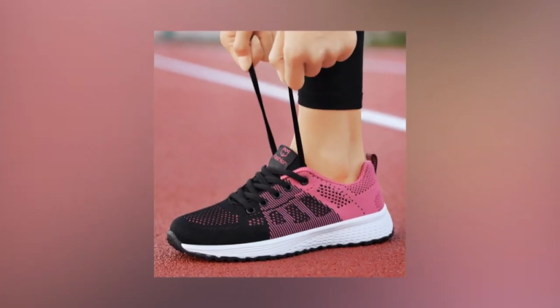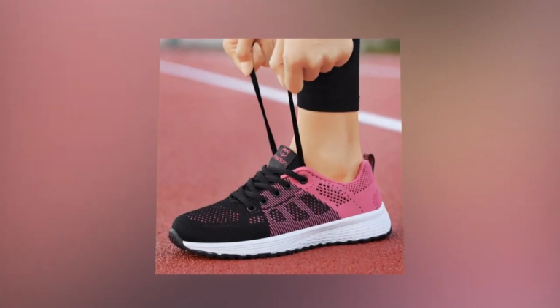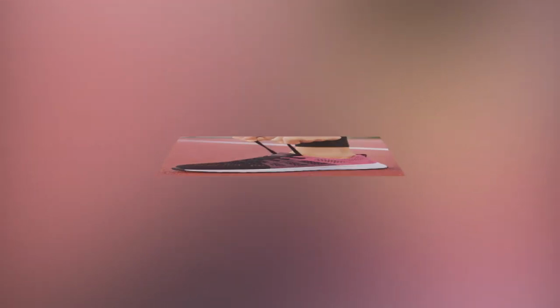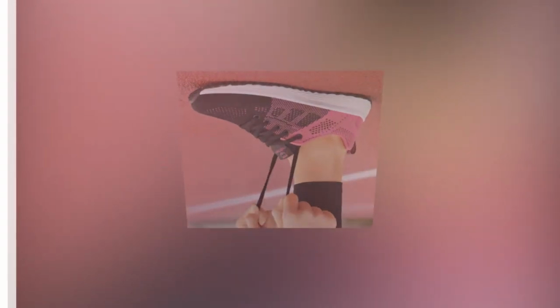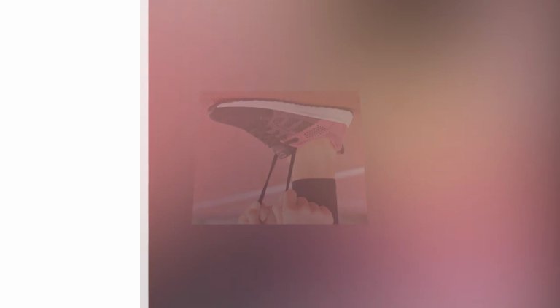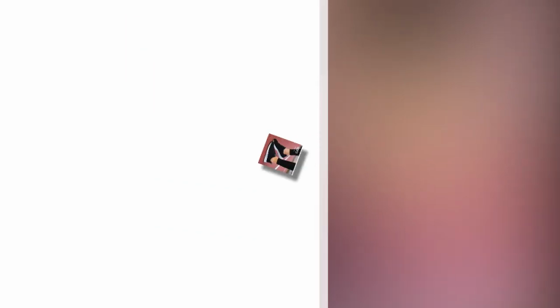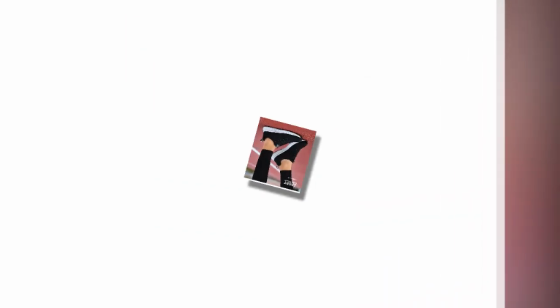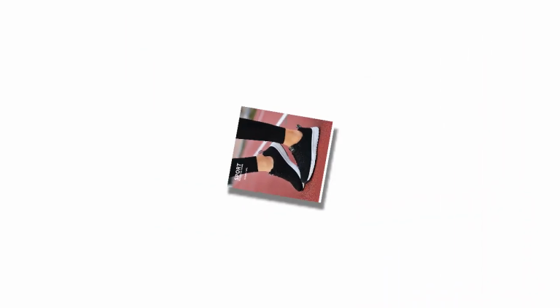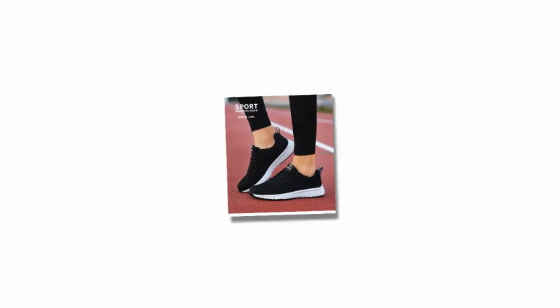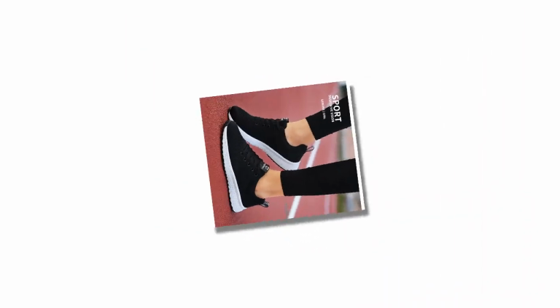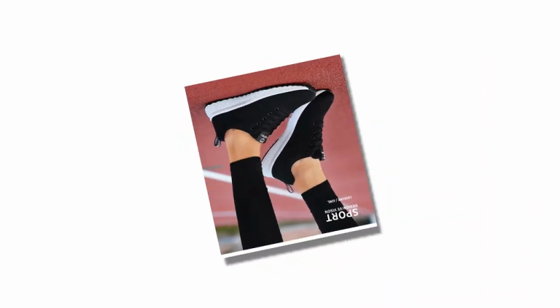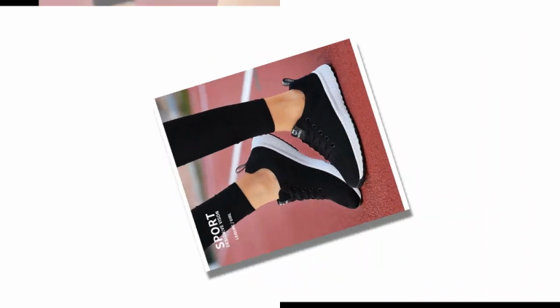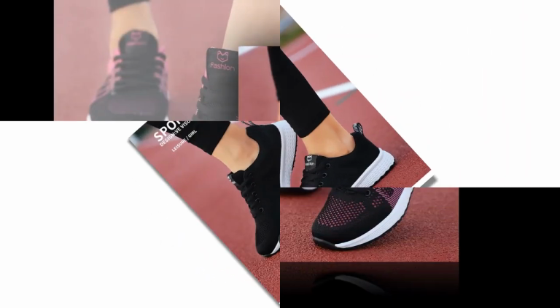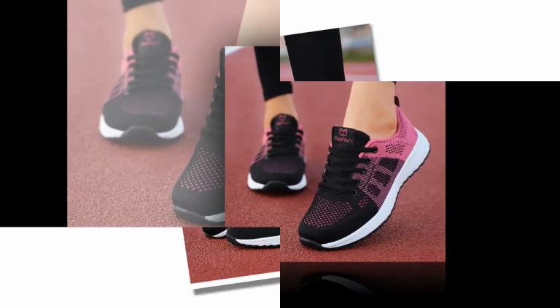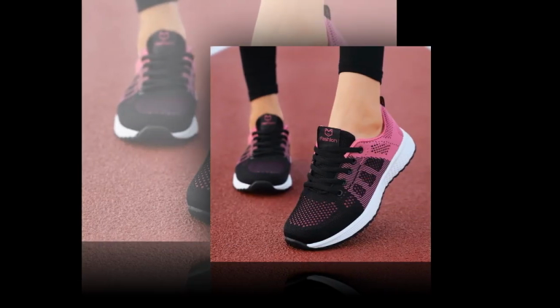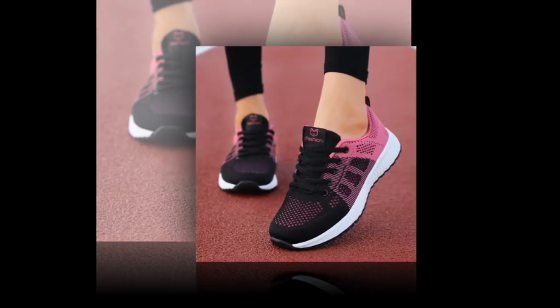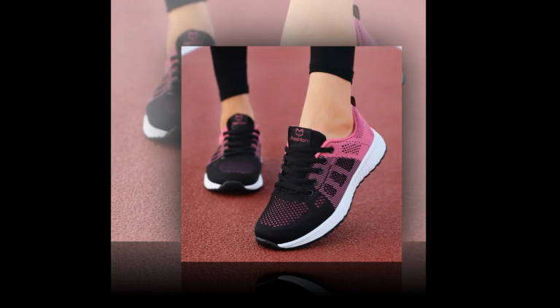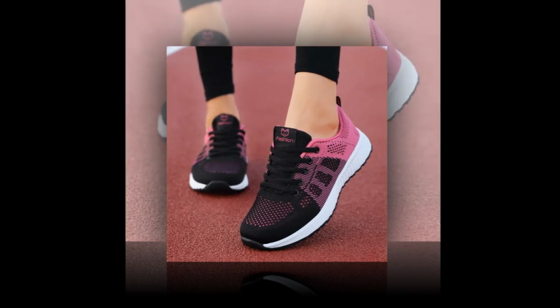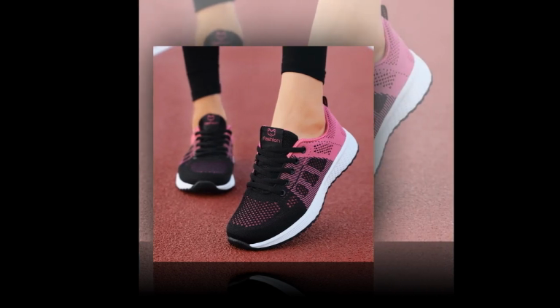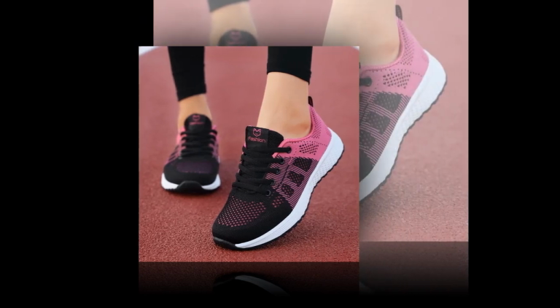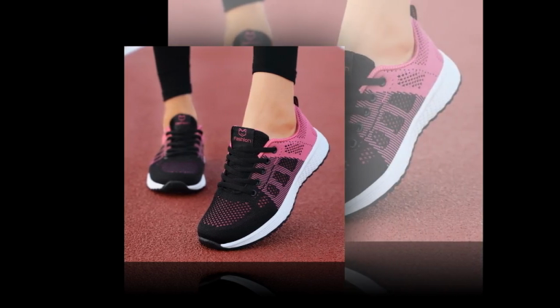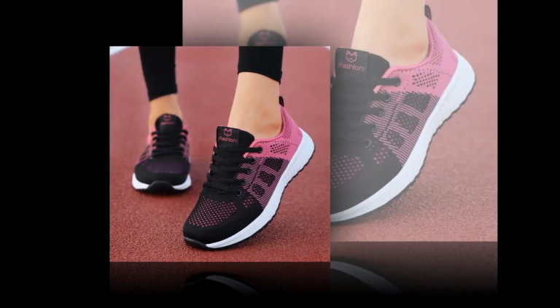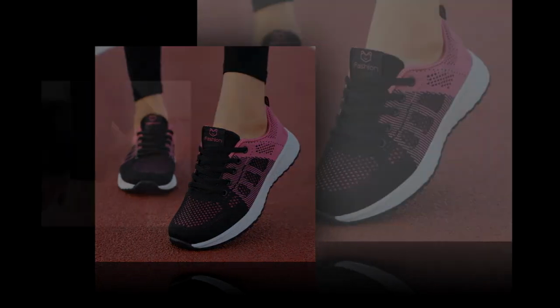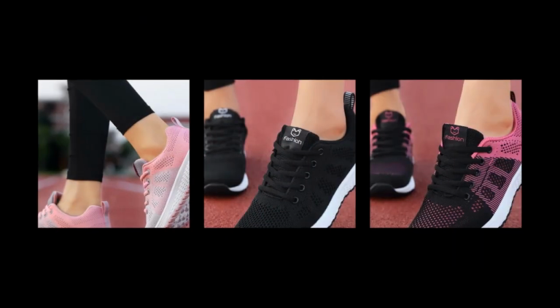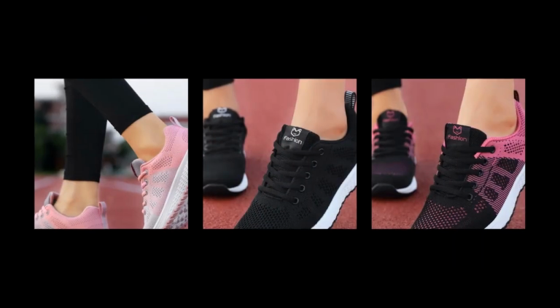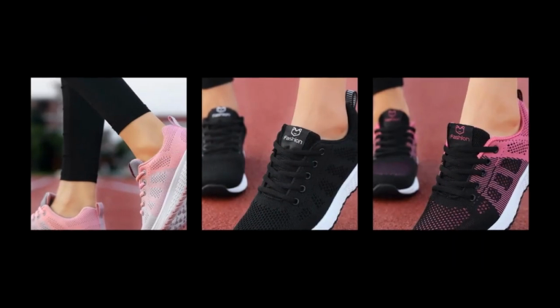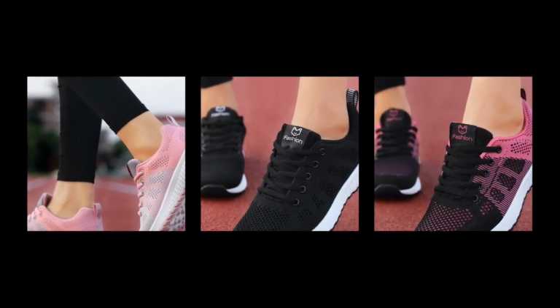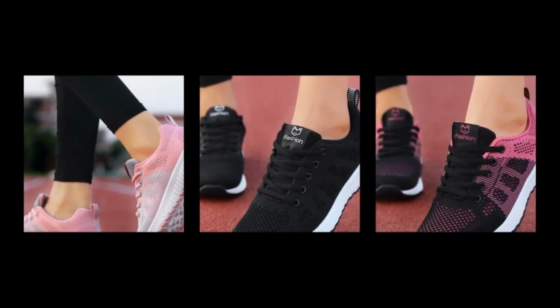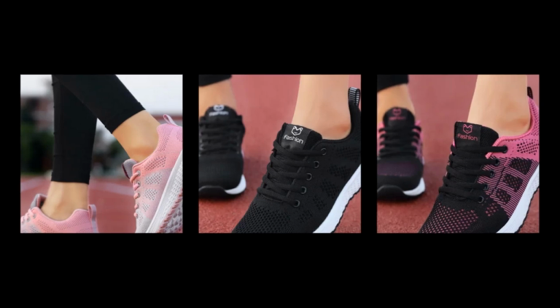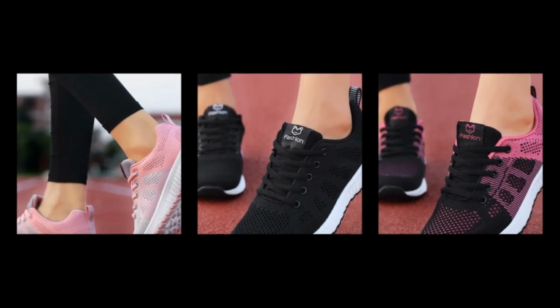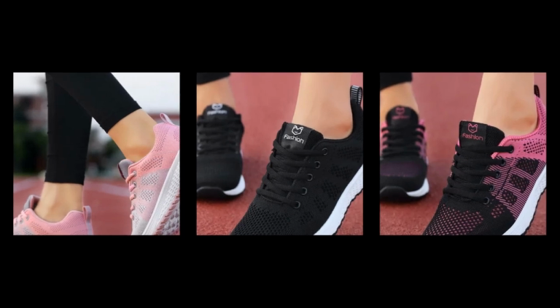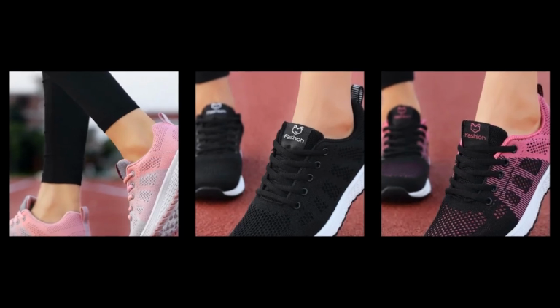The lining is made from soft cotton fabric, and the insole is crafted from EVA material, which provides exceptional comfort and support throughout the day. Plus, these shoes fit true to size, so you can confidently pick your regular size without any worries.